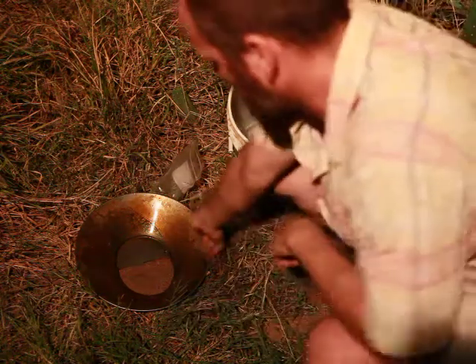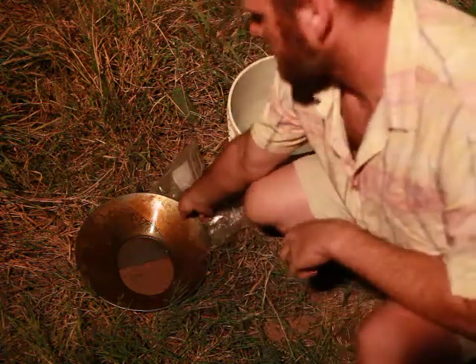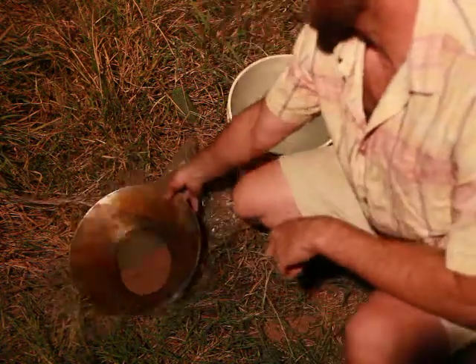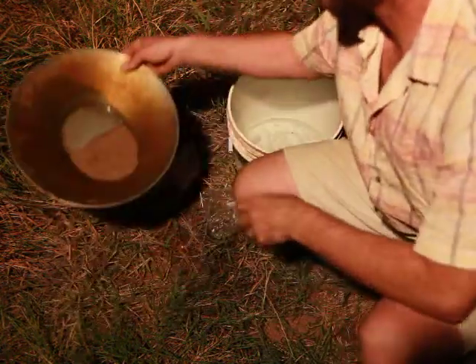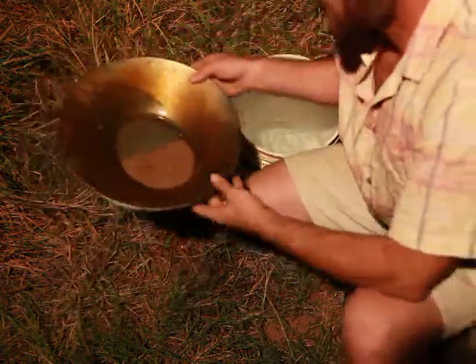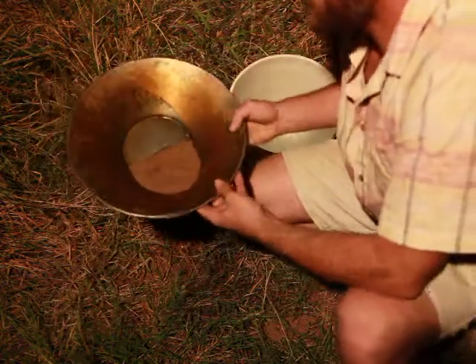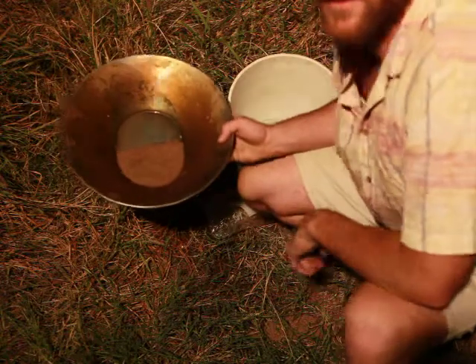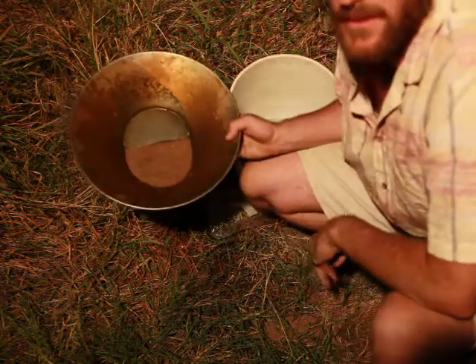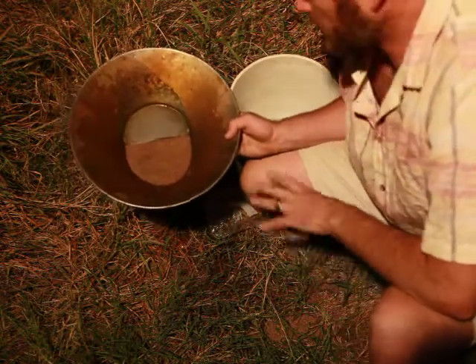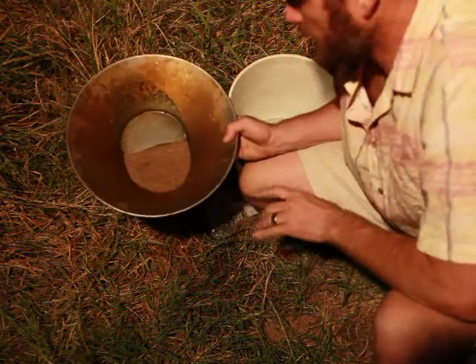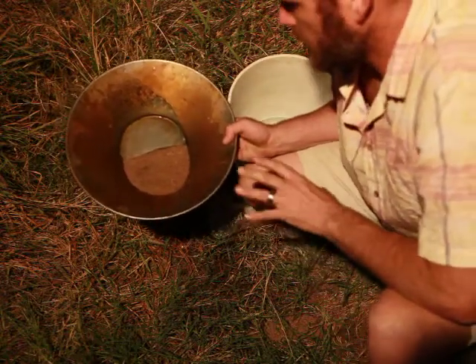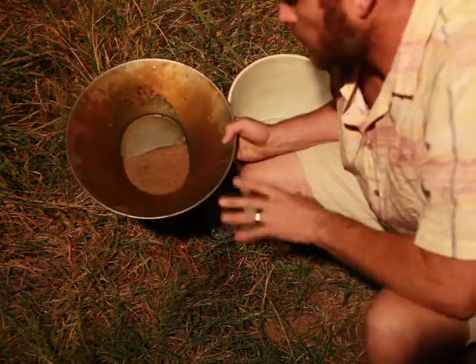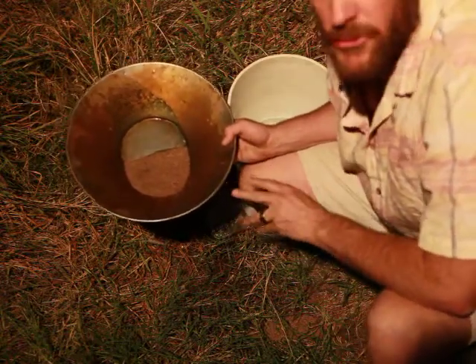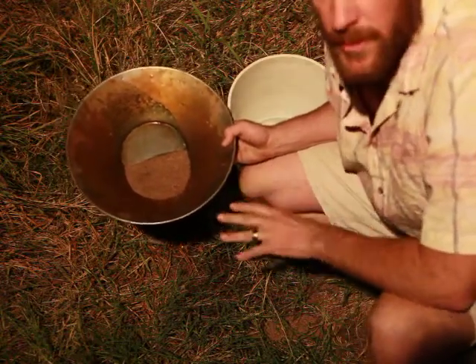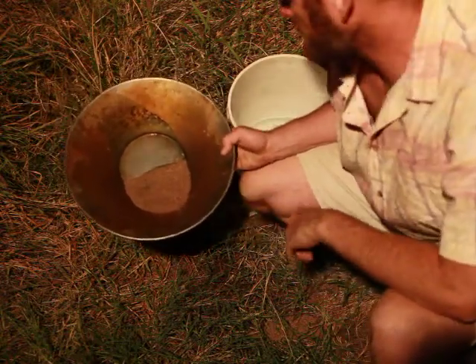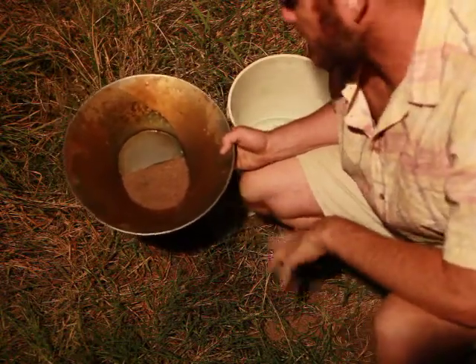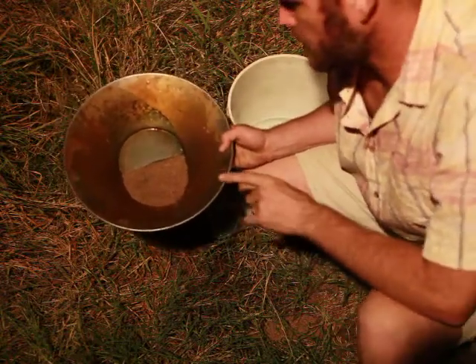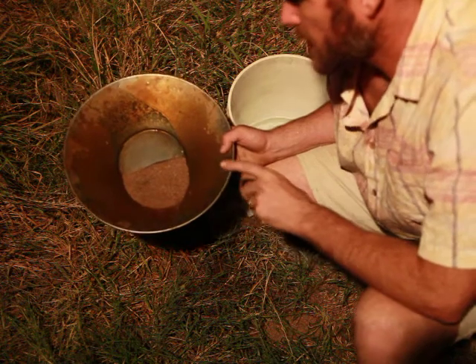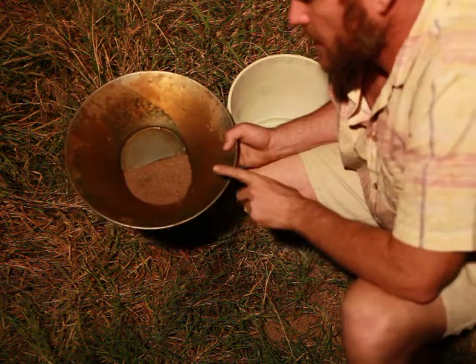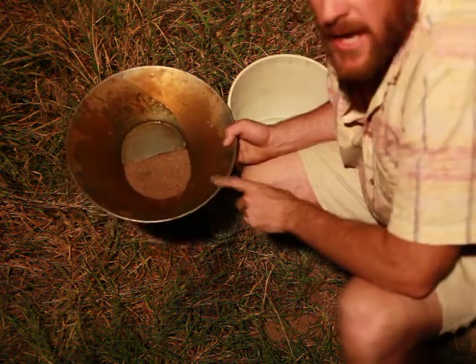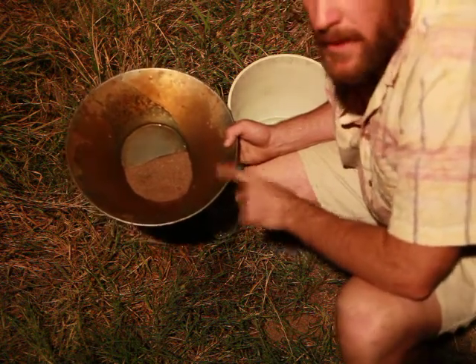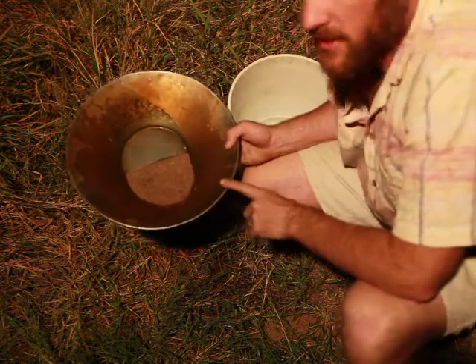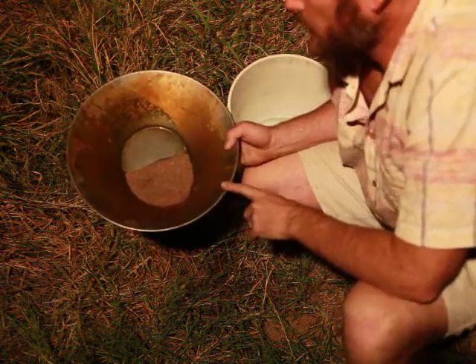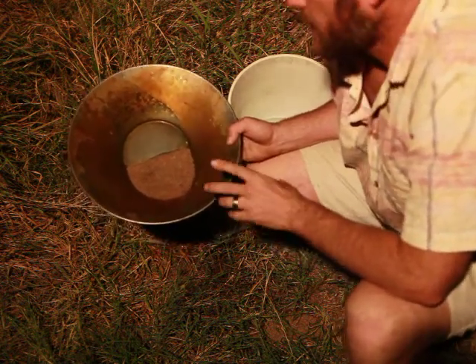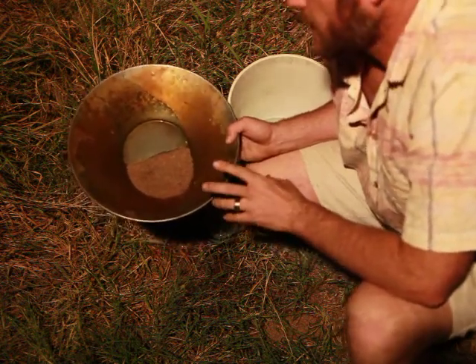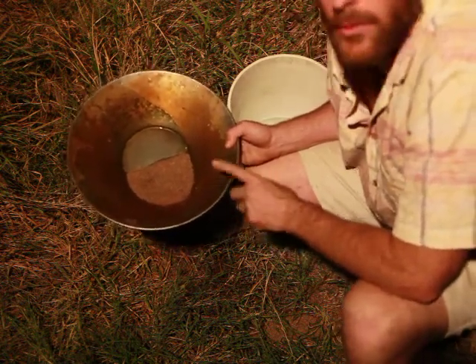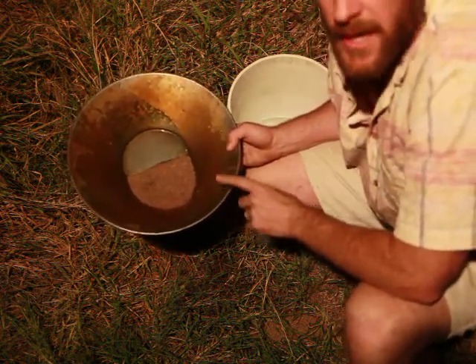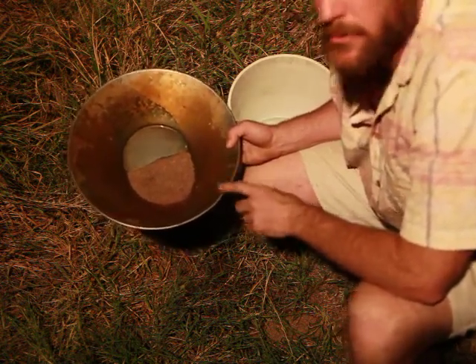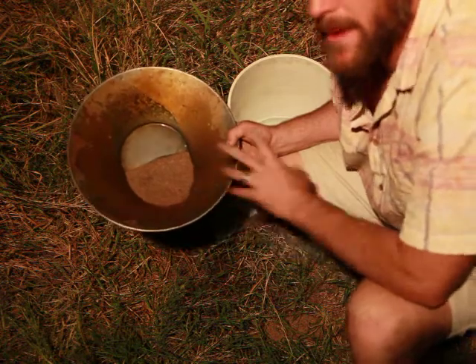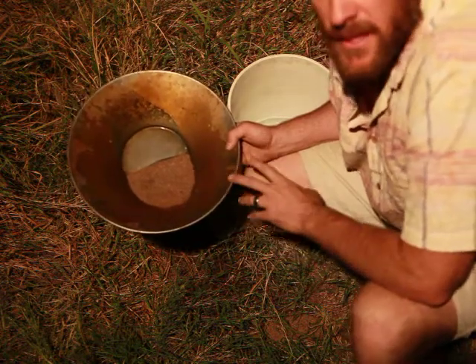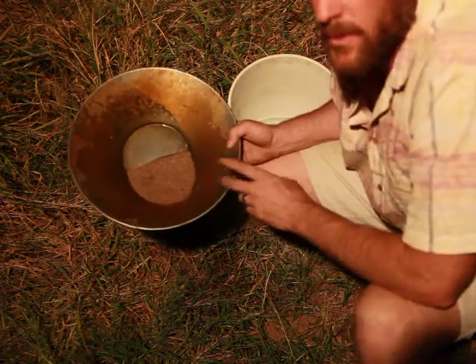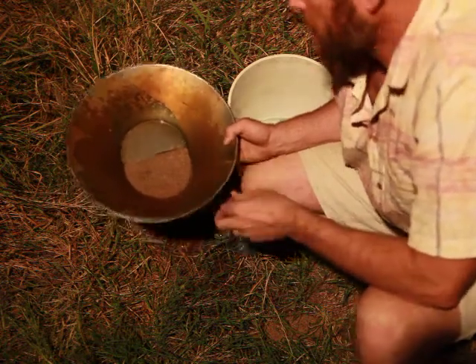We're down to about the amount of sample that we want to hold on to before we get rid of the magnetite. This is how you bag your sample, and this will also be how you remove your magnetite with a hand magnet.